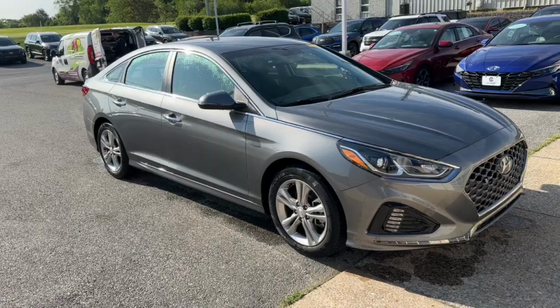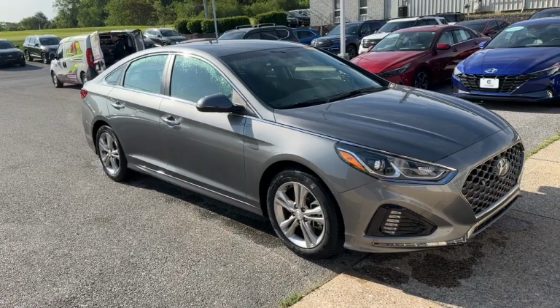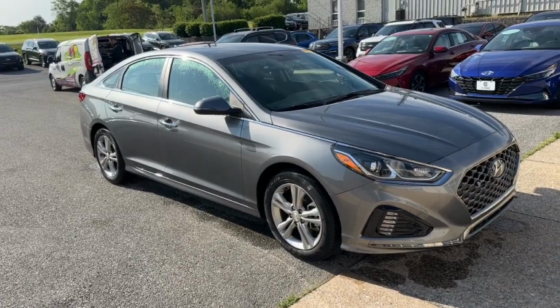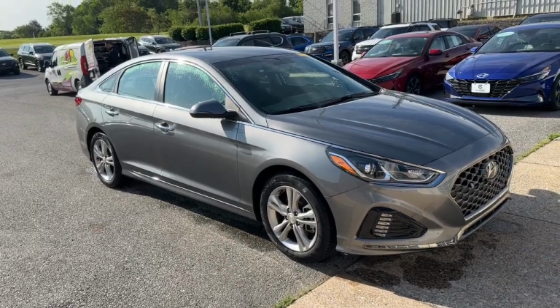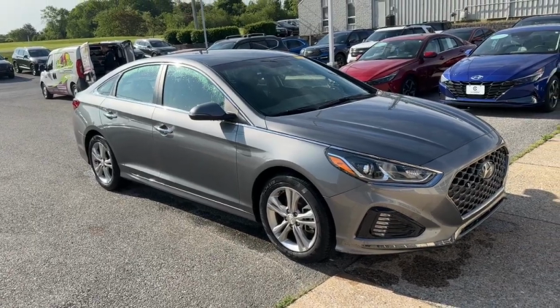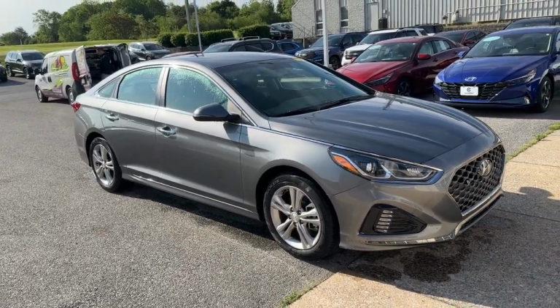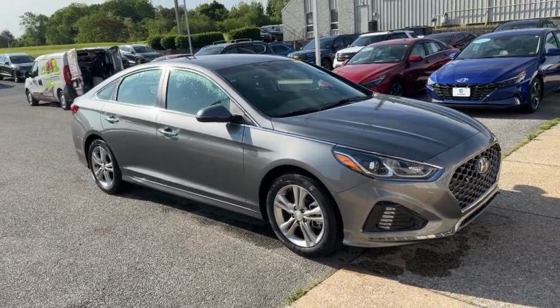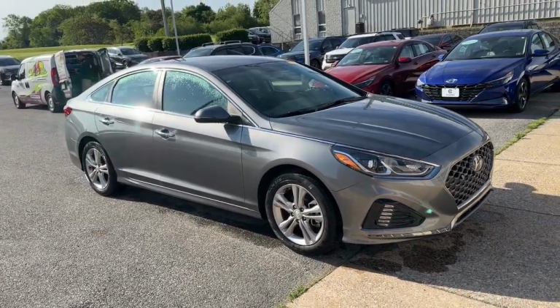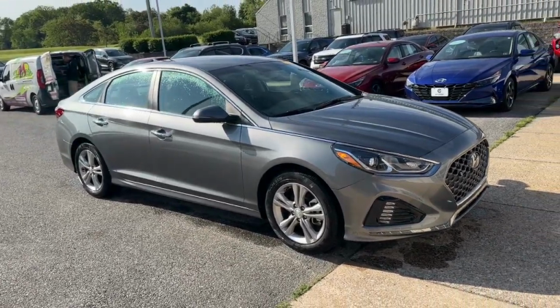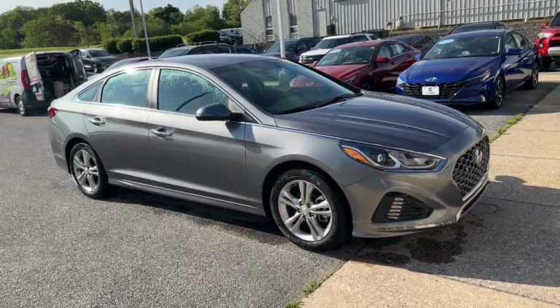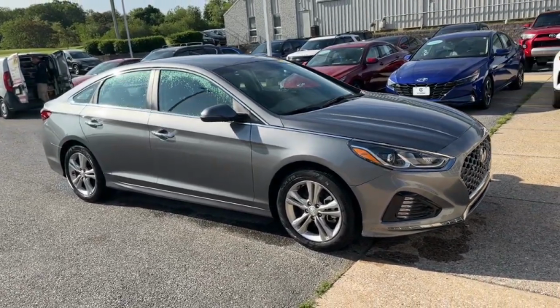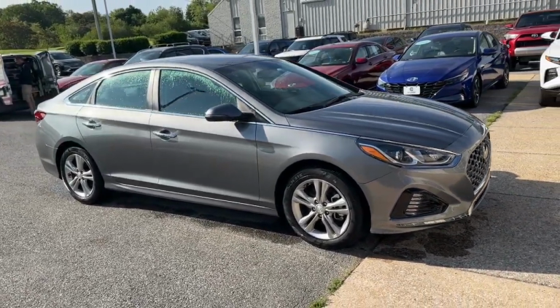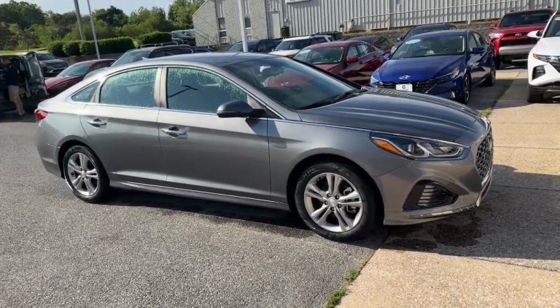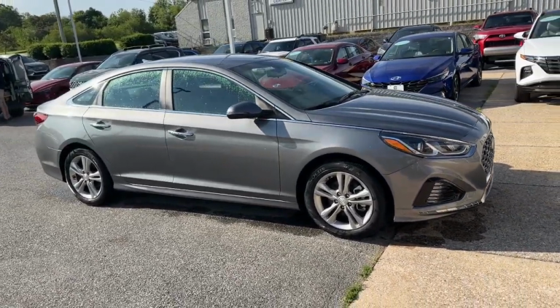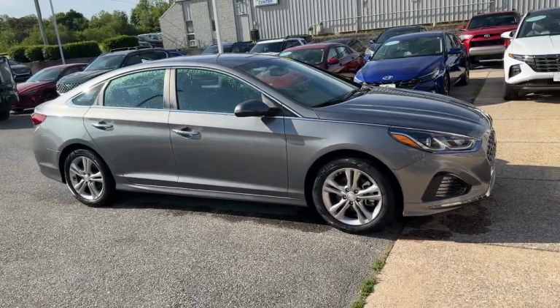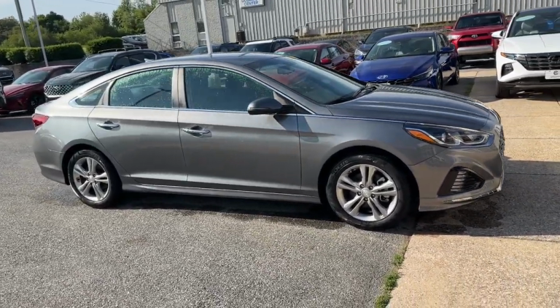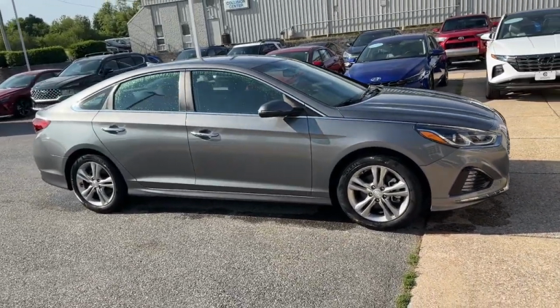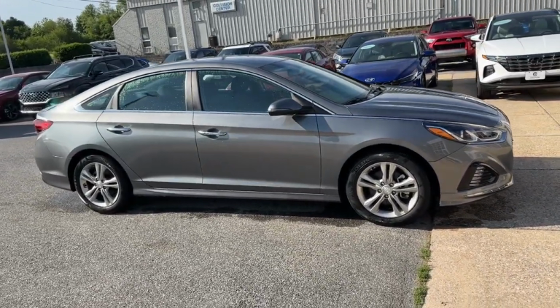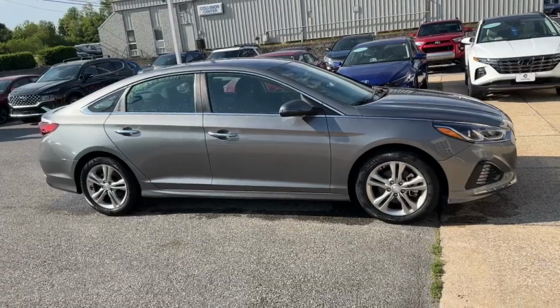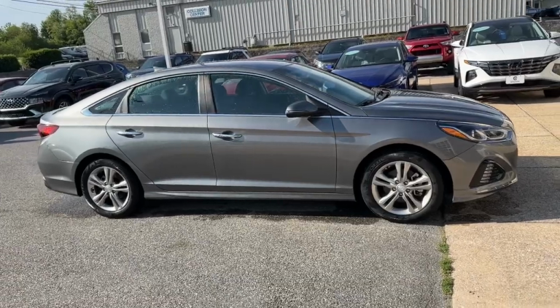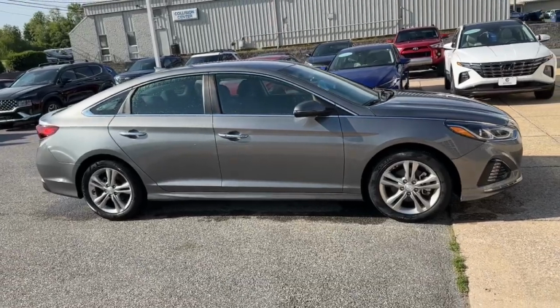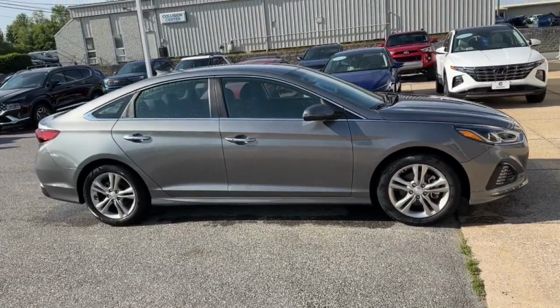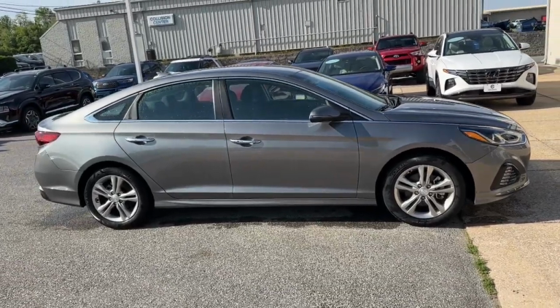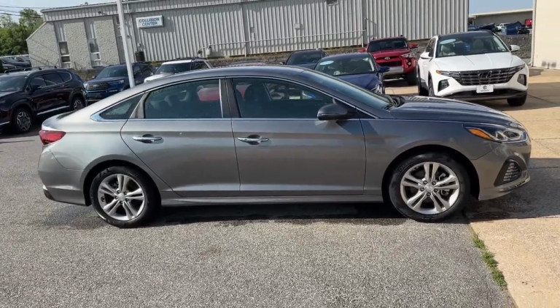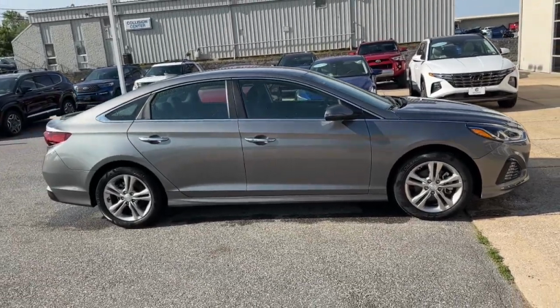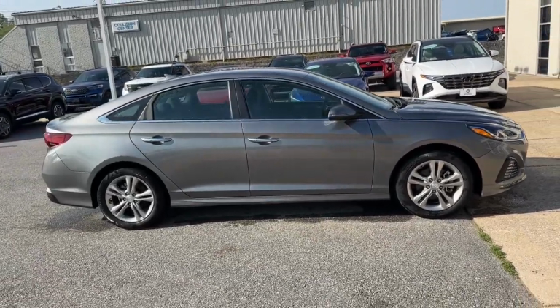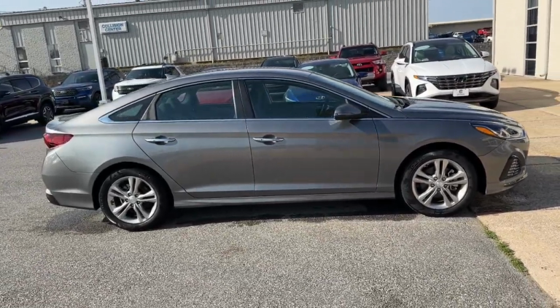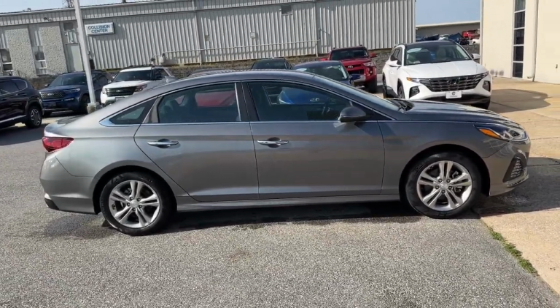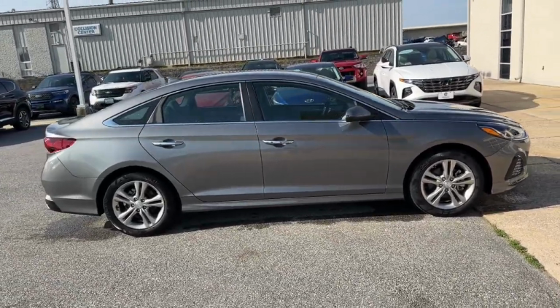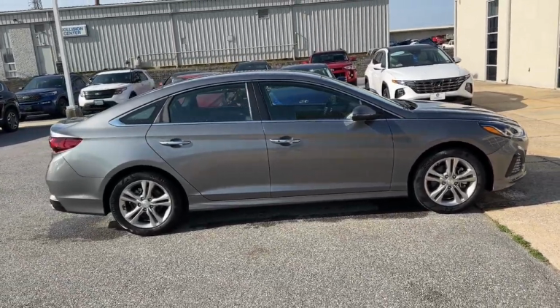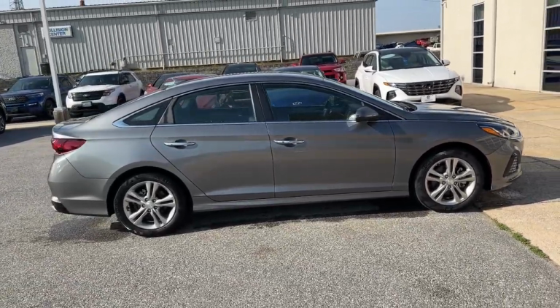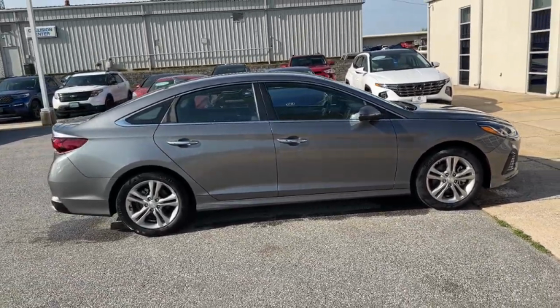You're gonna love the 2019 Hyundai Sonata. With less than 20,000 miles on the odometer, this vehicle stands out from the rest.